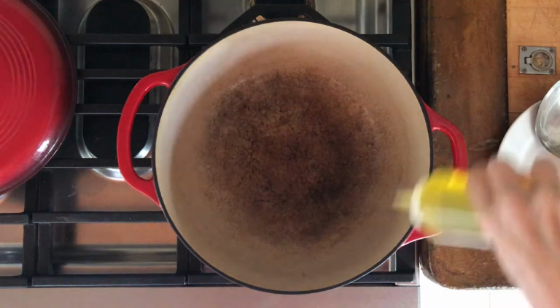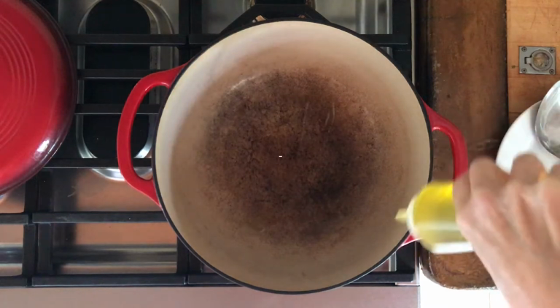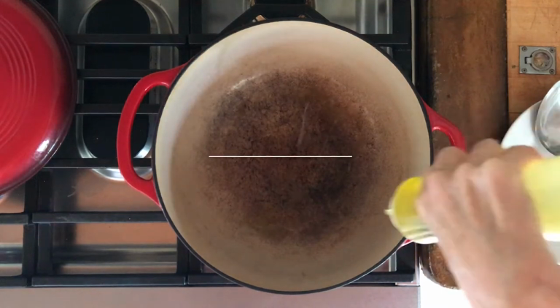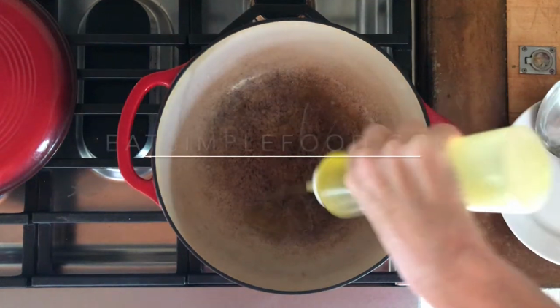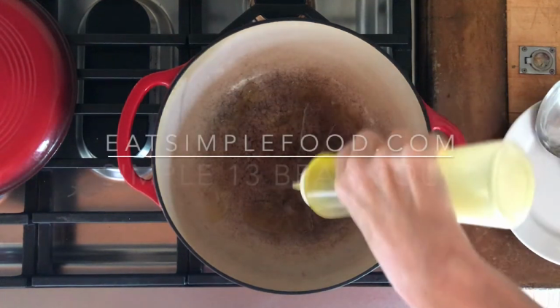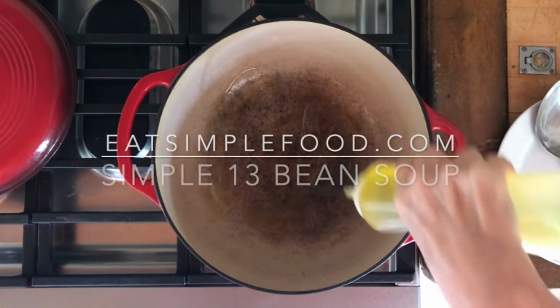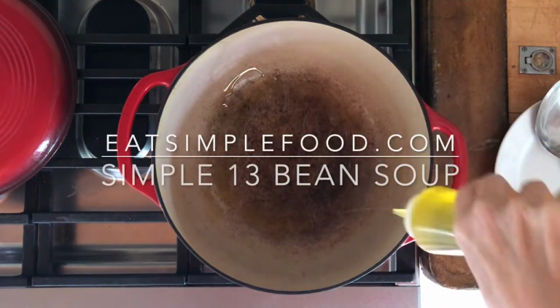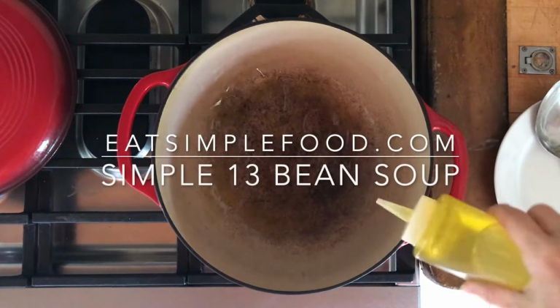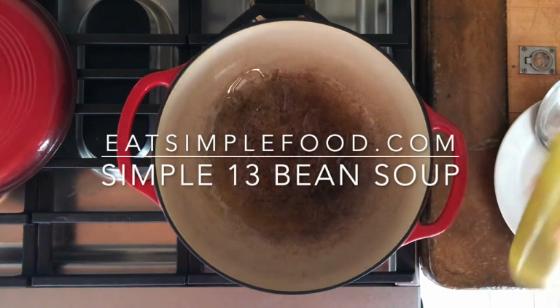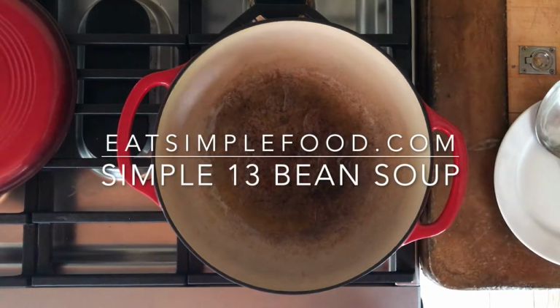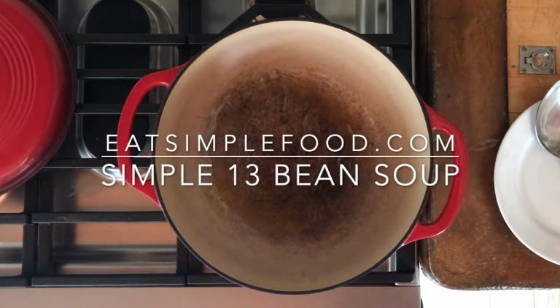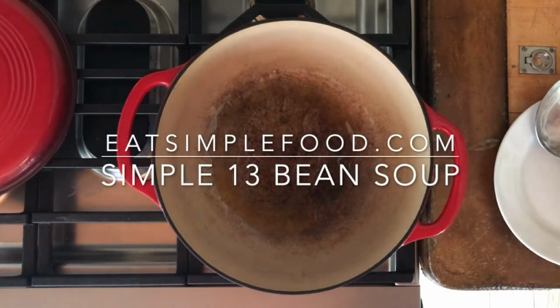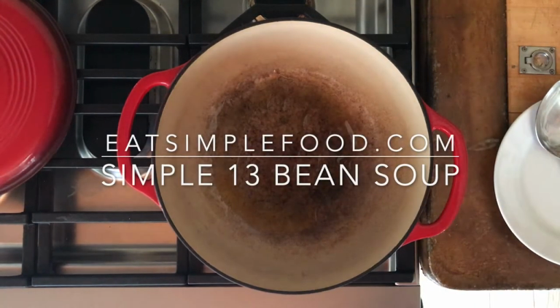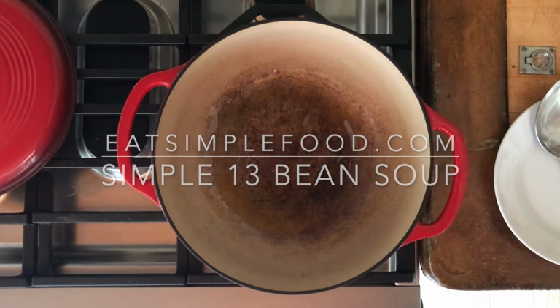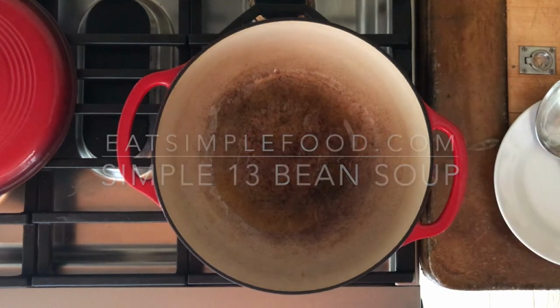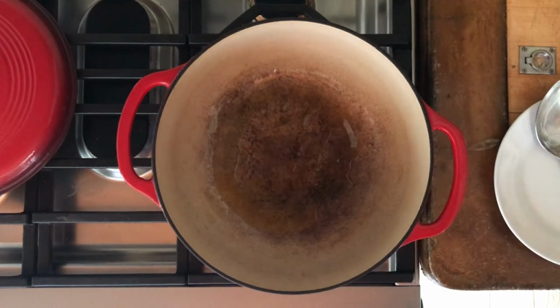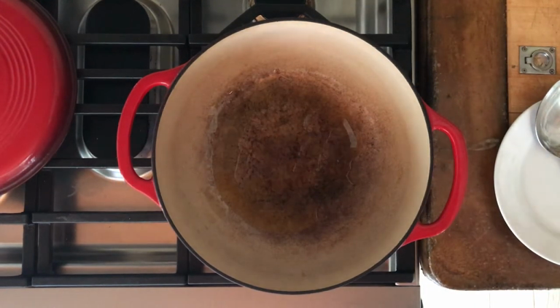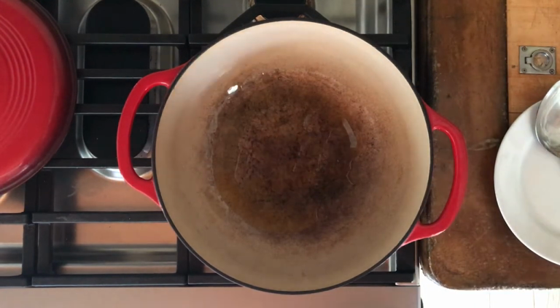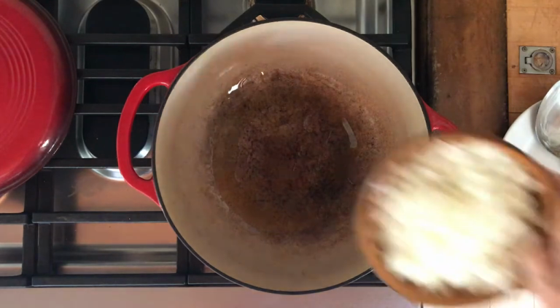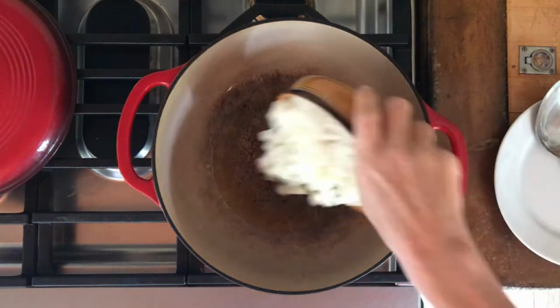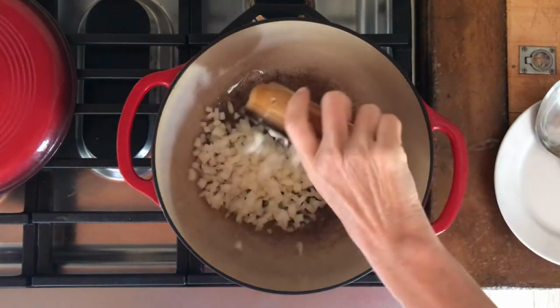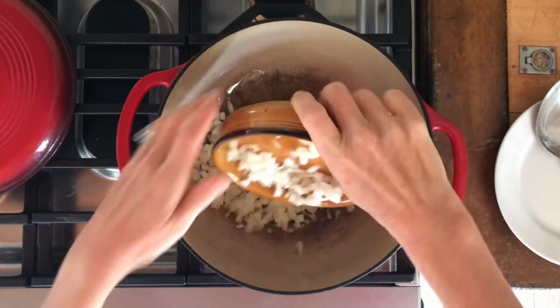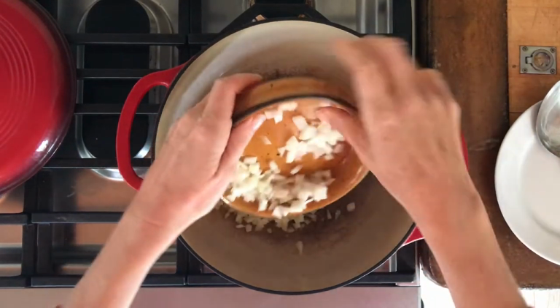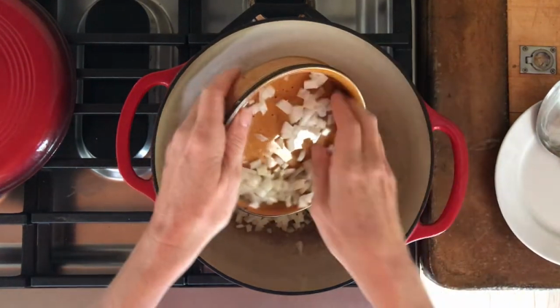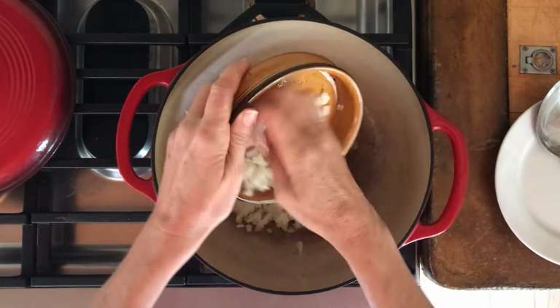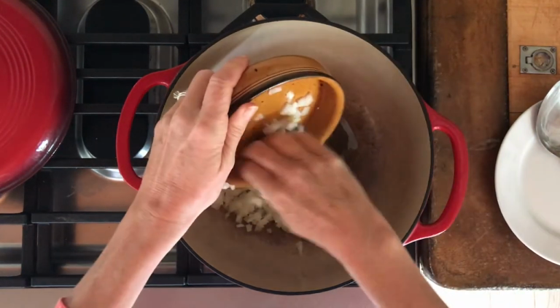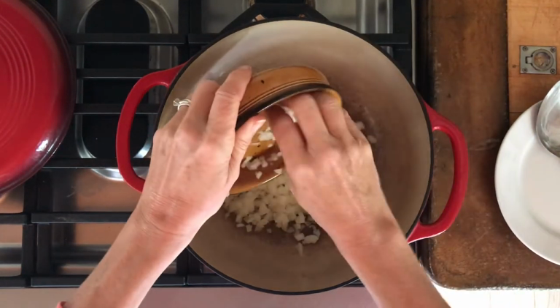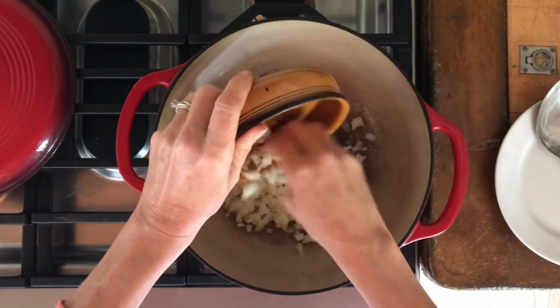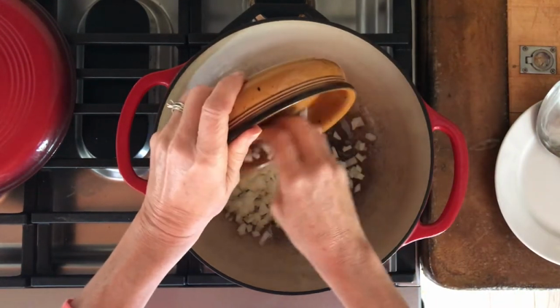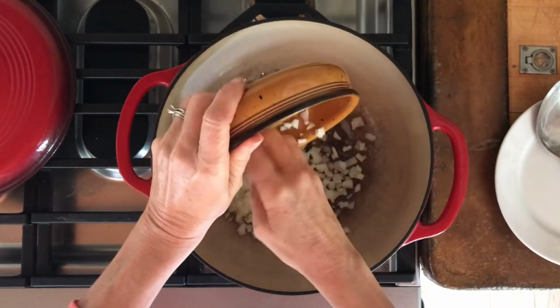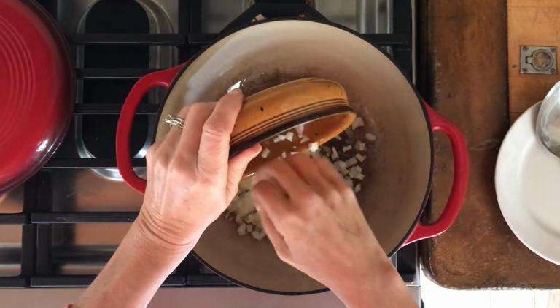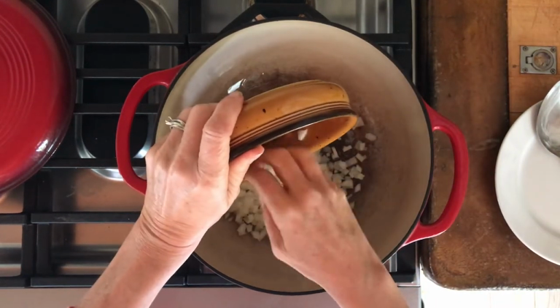This is a simple vegetarian 13 bean soup. I've got a heavy bottom stock pot brought to medium high heat. It's going to be cooking a long time, so you want a good pot.